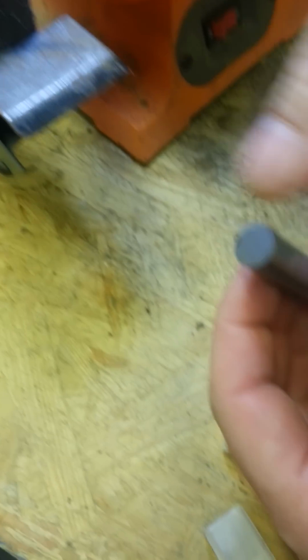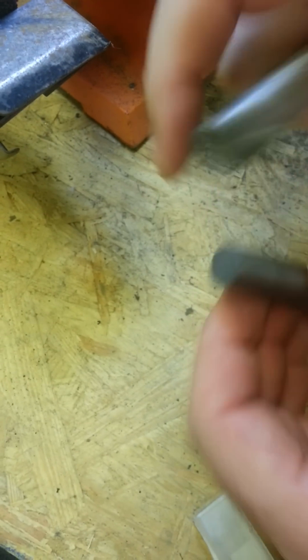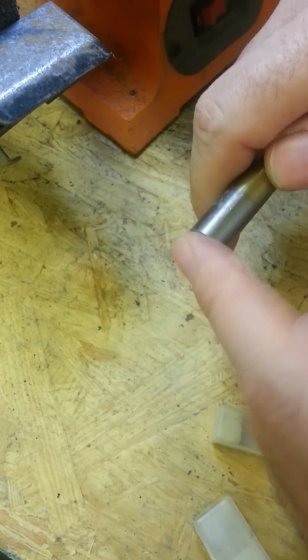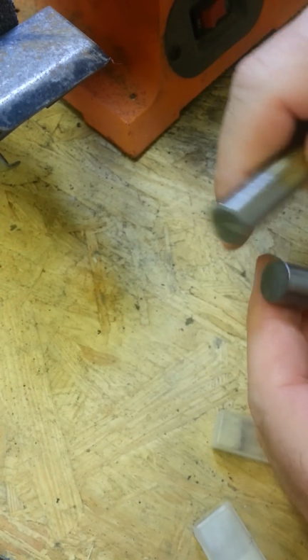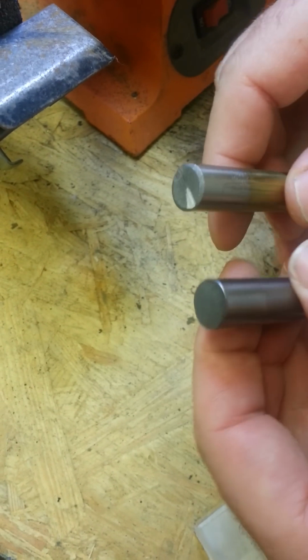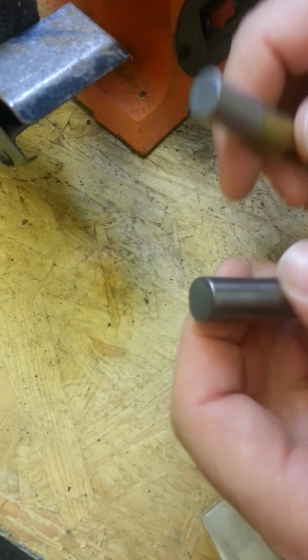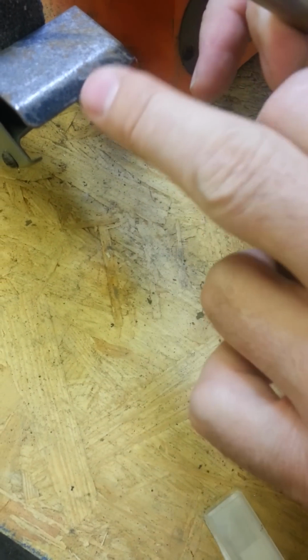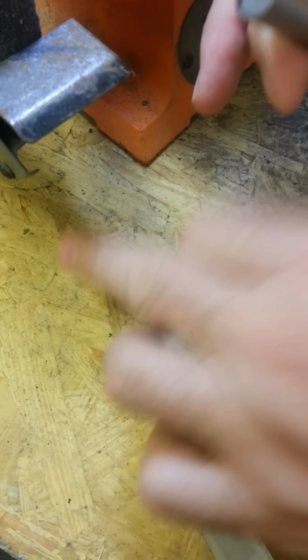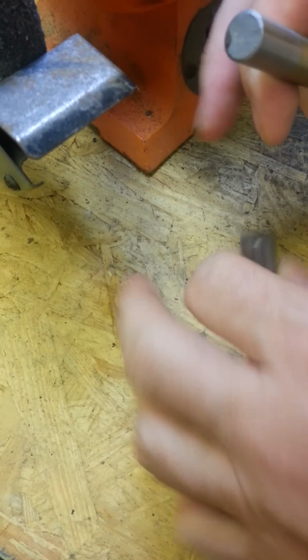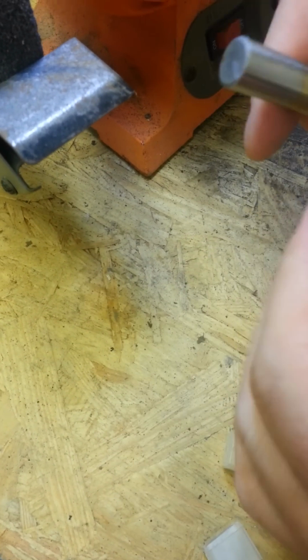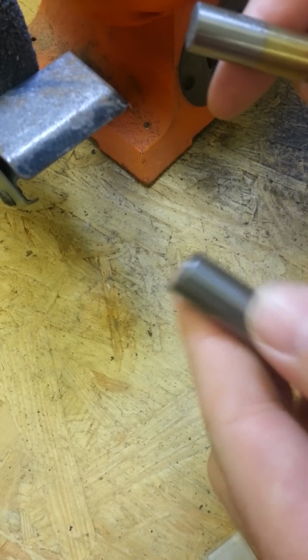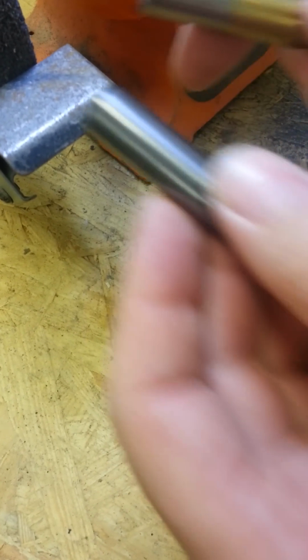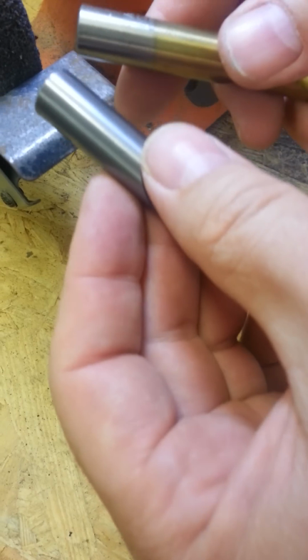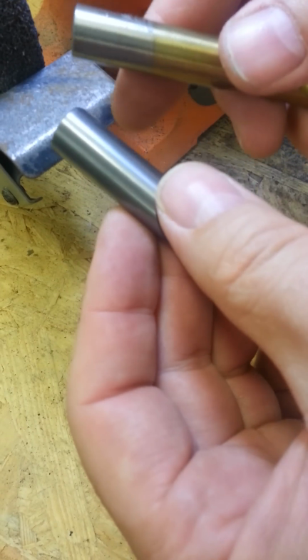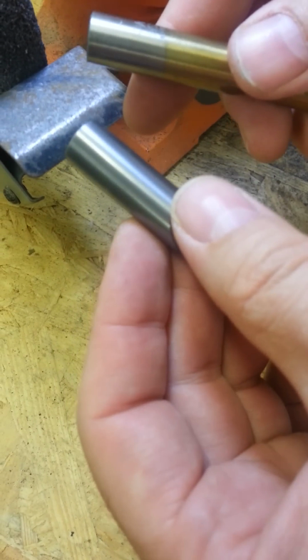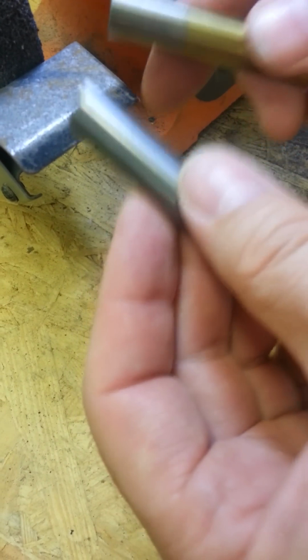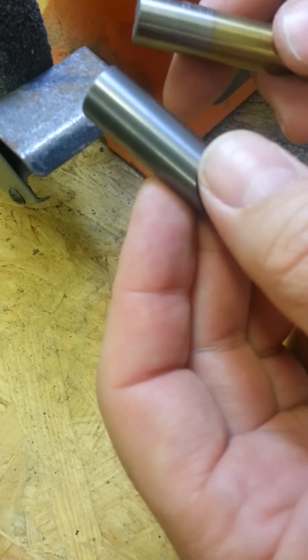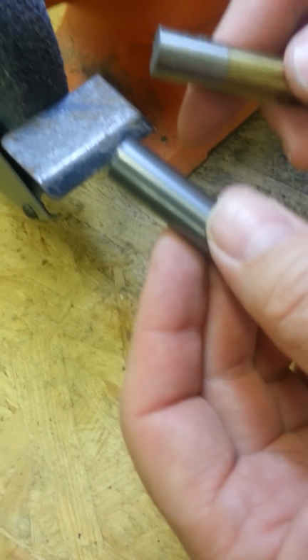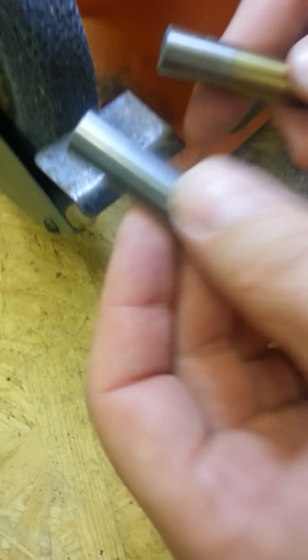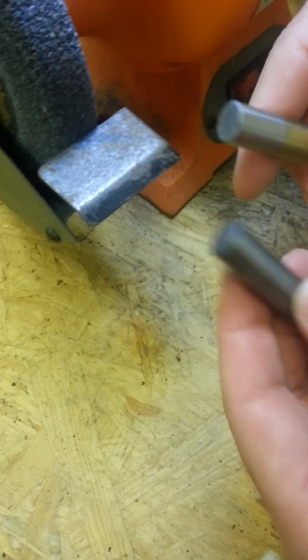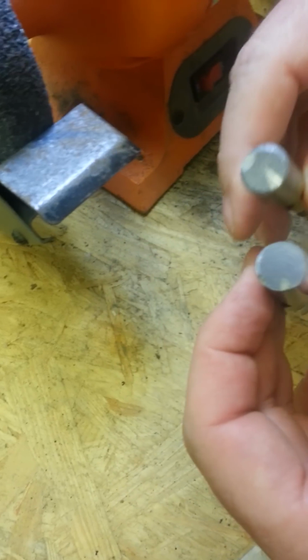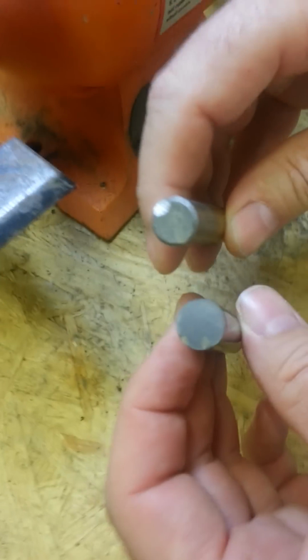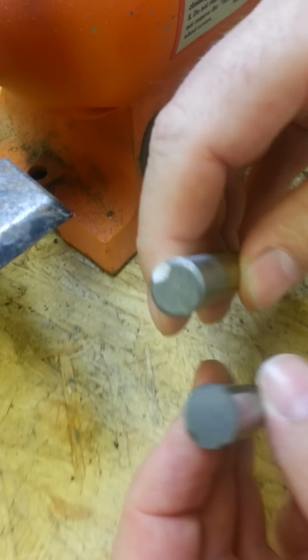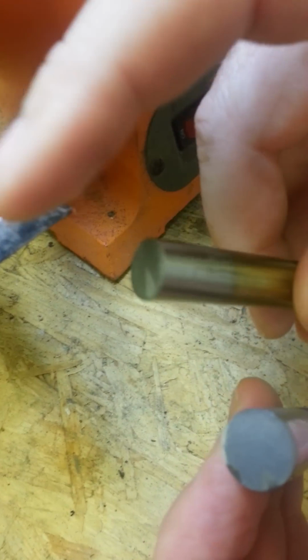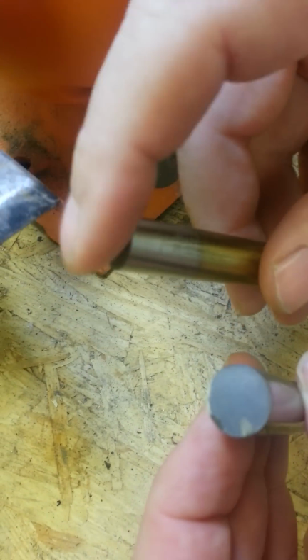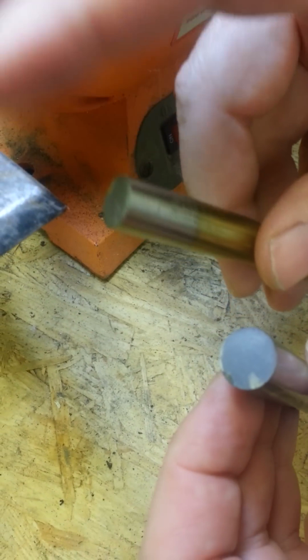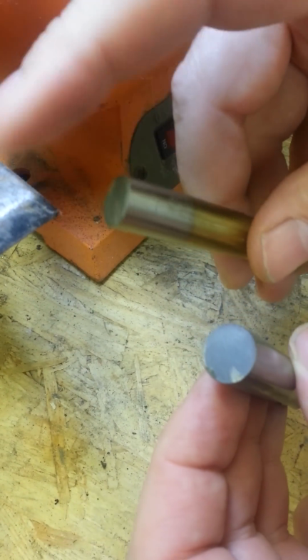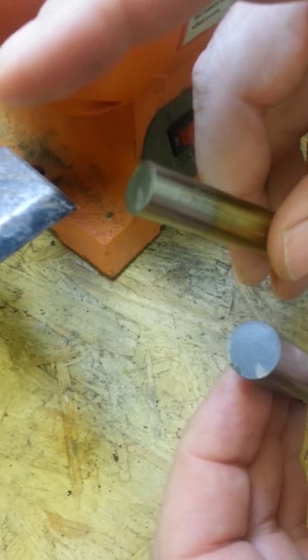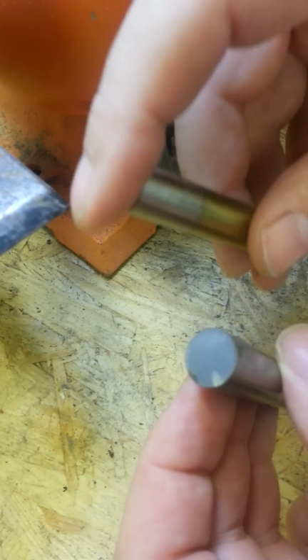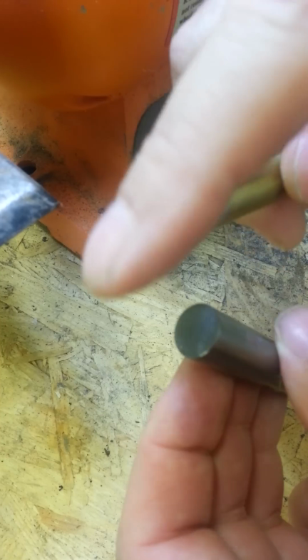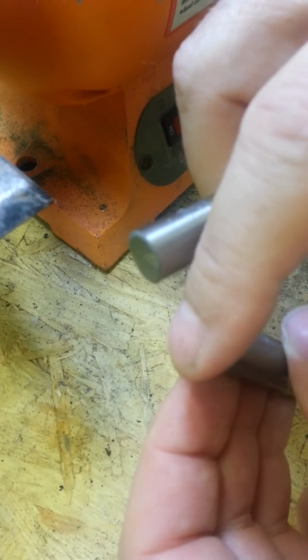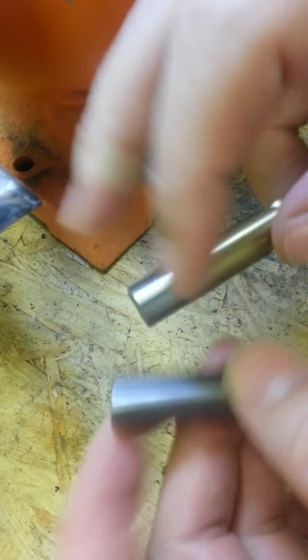I'm going to grind part of each one of these and show you the difference between the sparks. I'm going to try to apply them both the same way to make it equal. You're going to see how they dig in and how the grinding wheel affects the high speed bit versus the solid carbide bit.